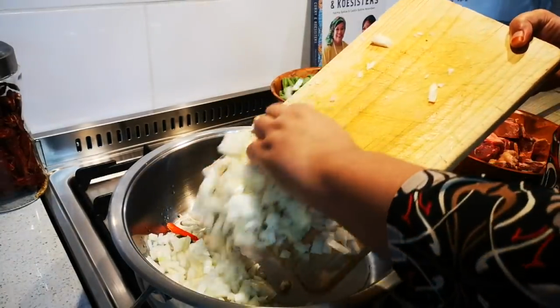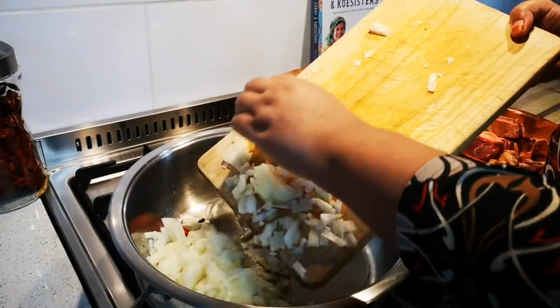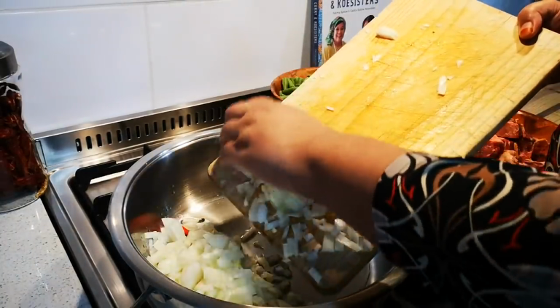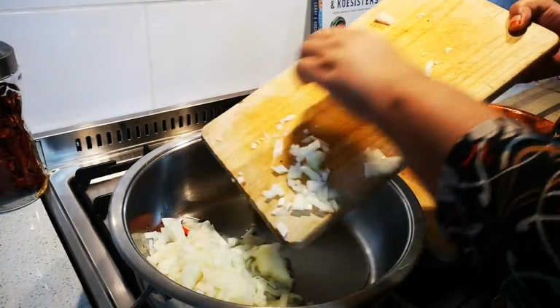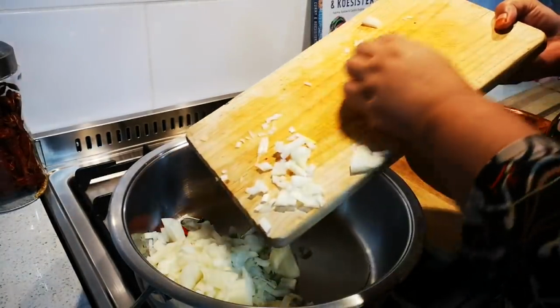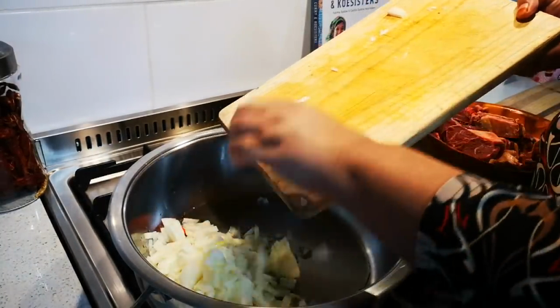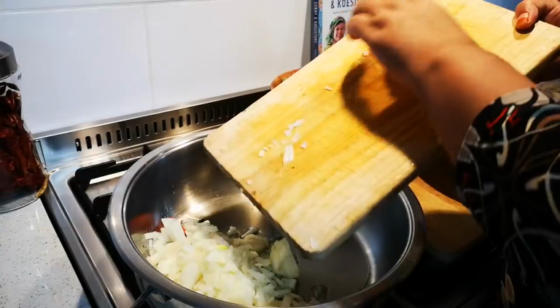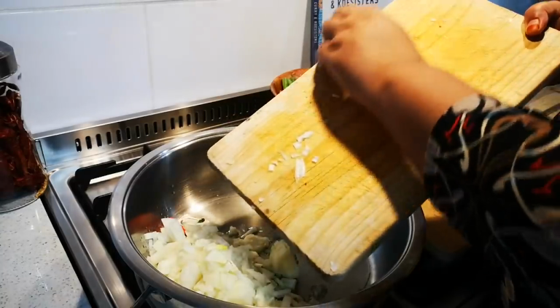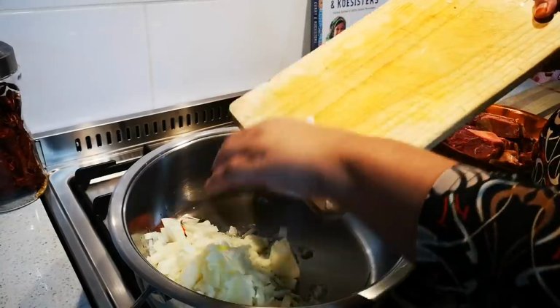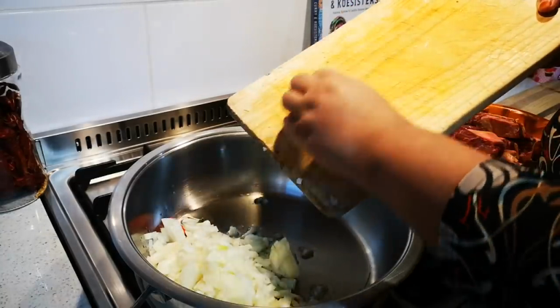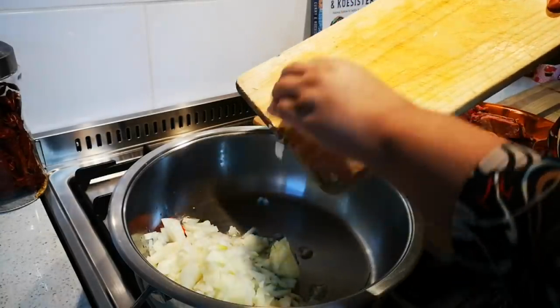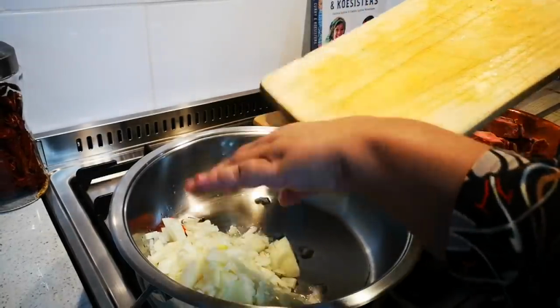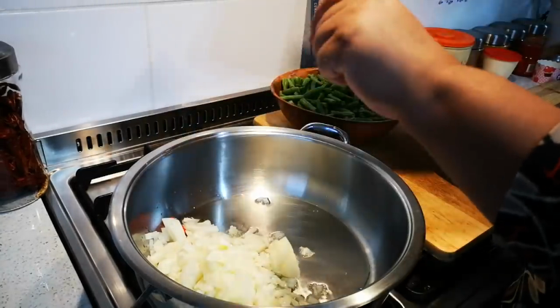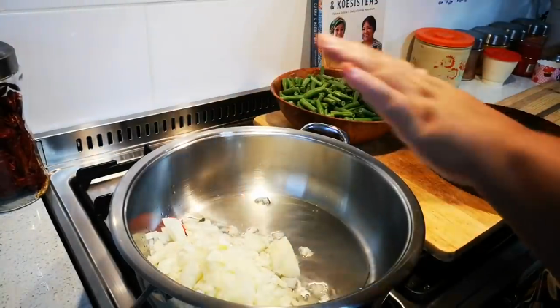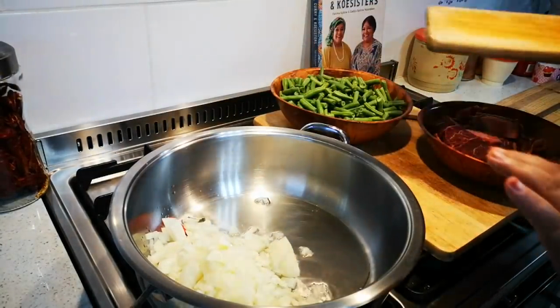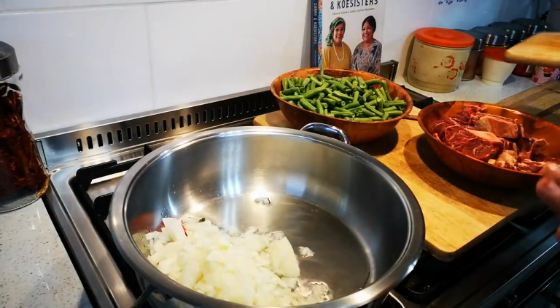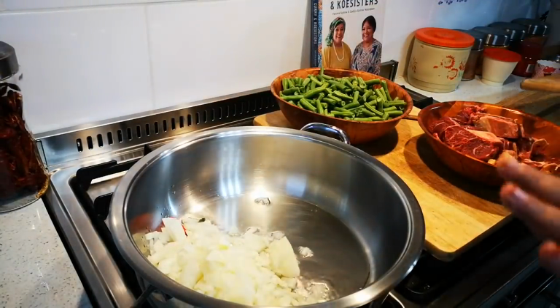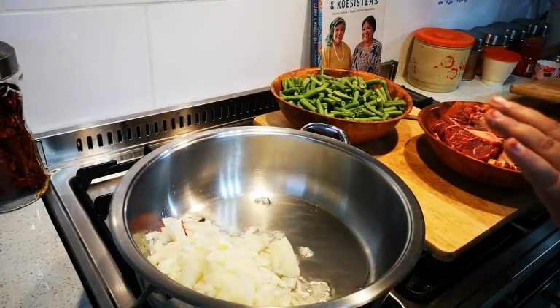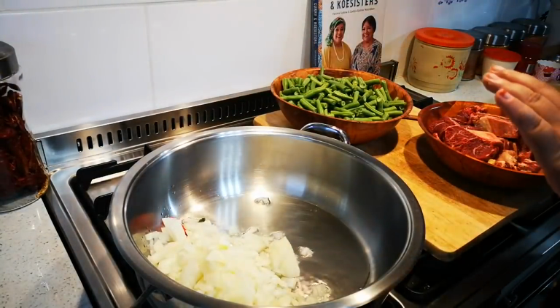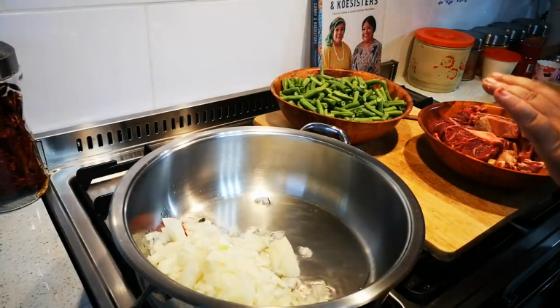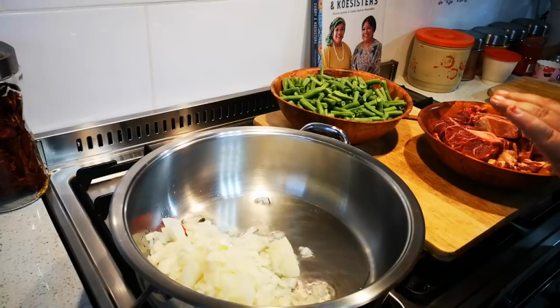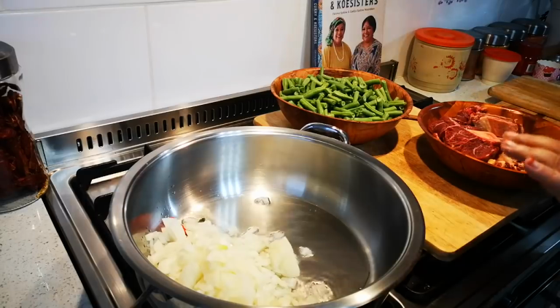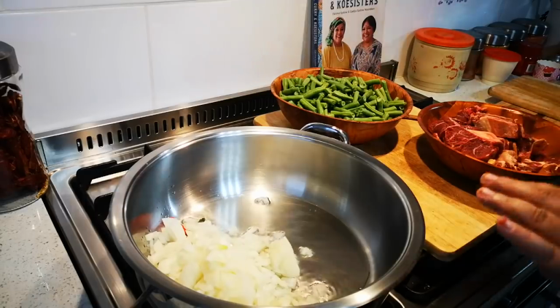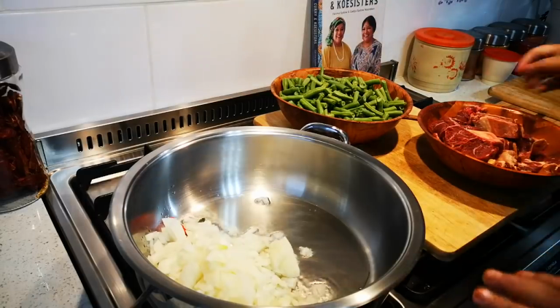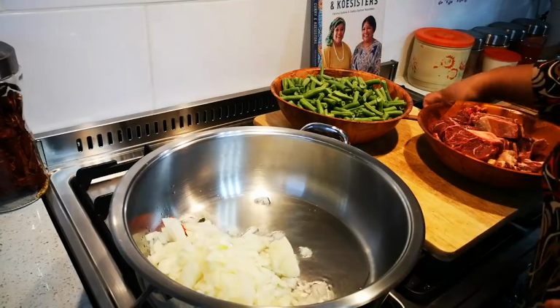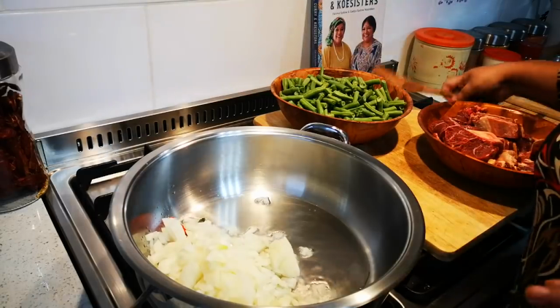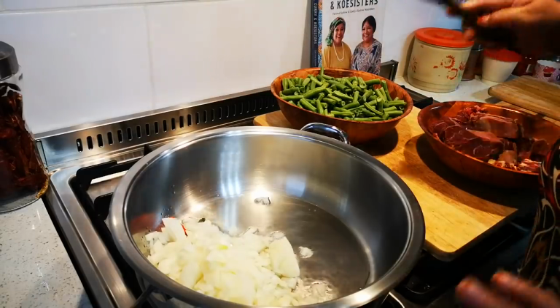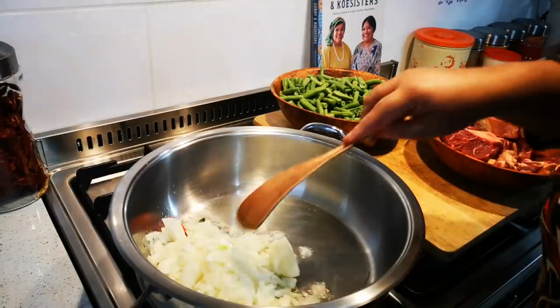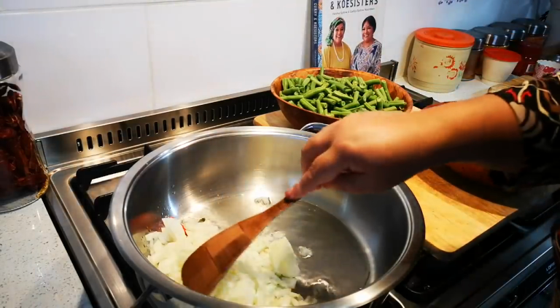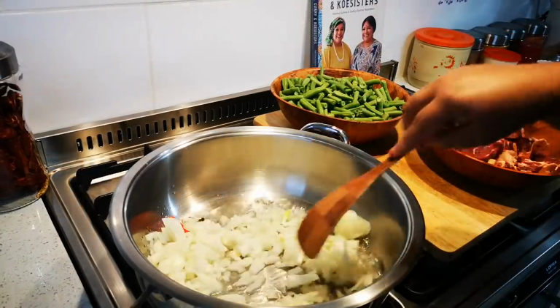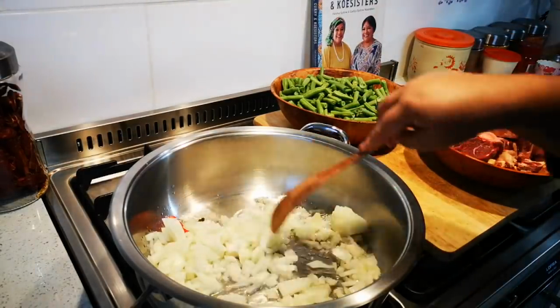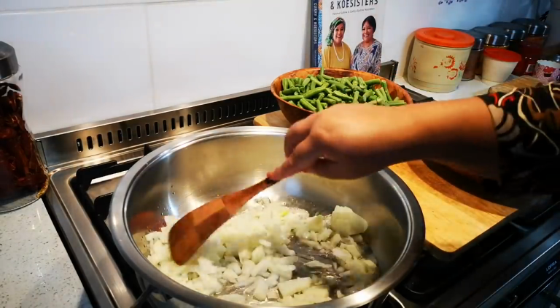So now this is just about browning the onions and then browning the meat. It's all about getting everything brown.